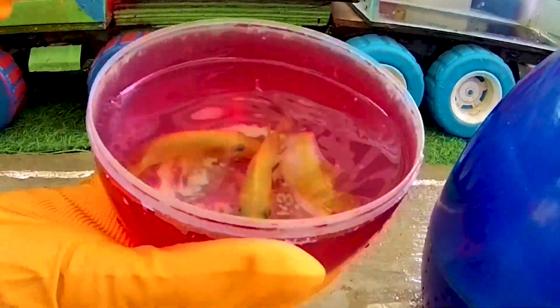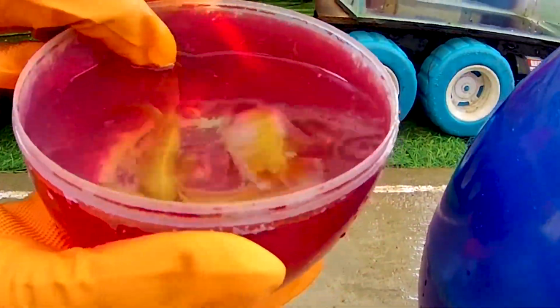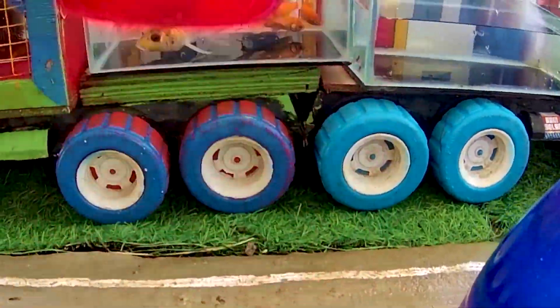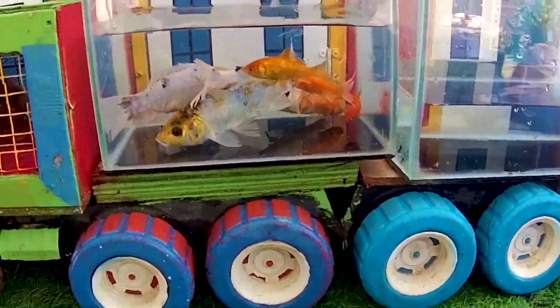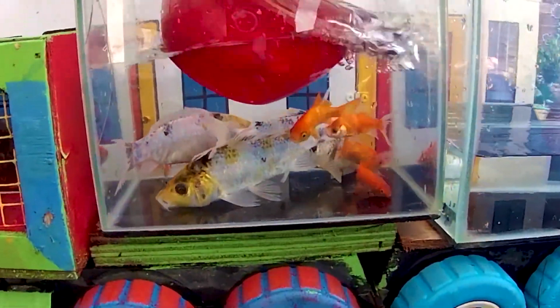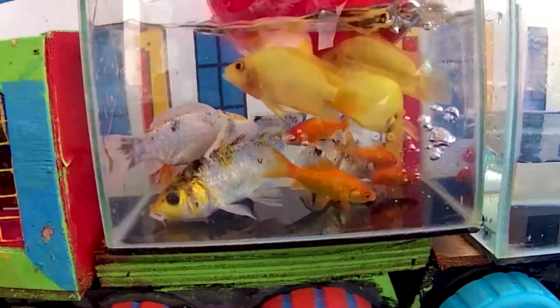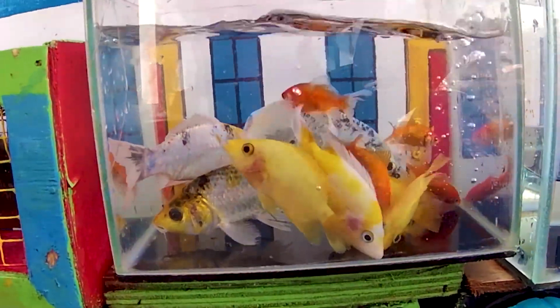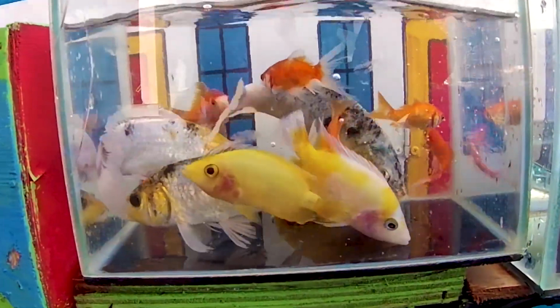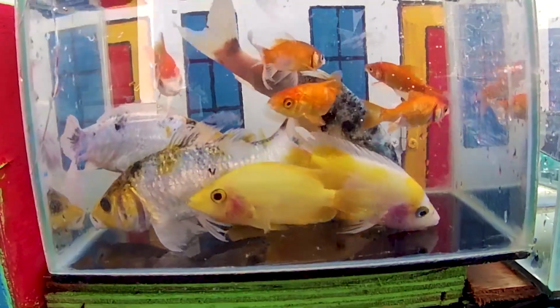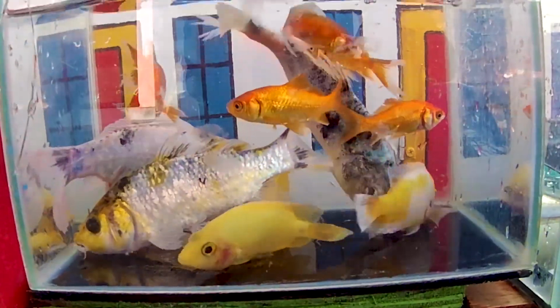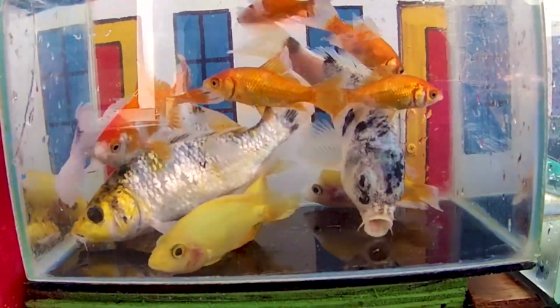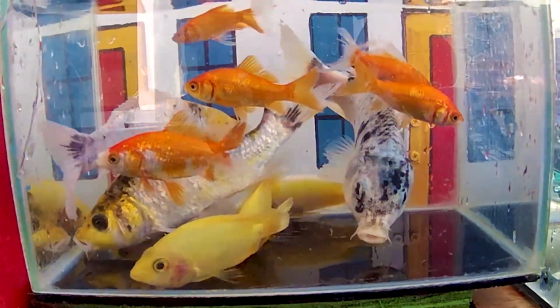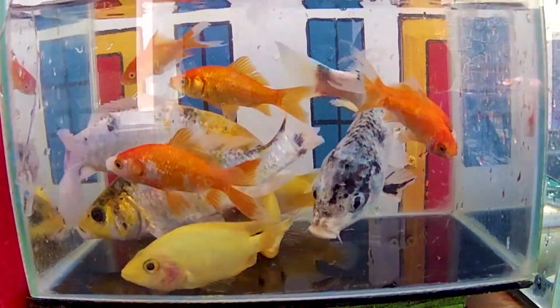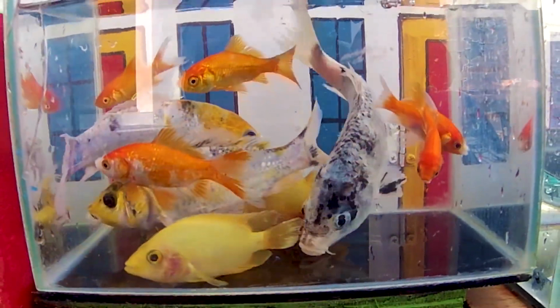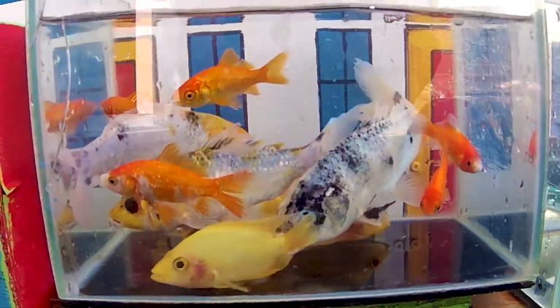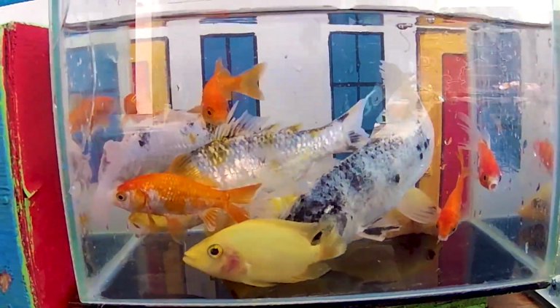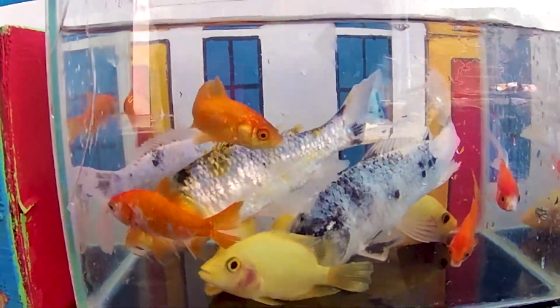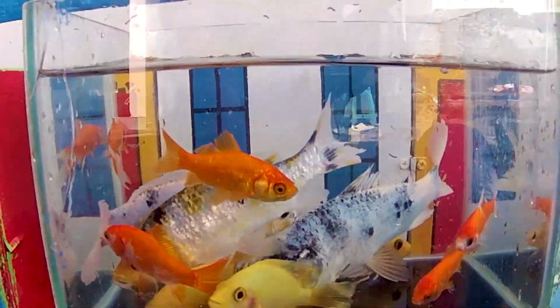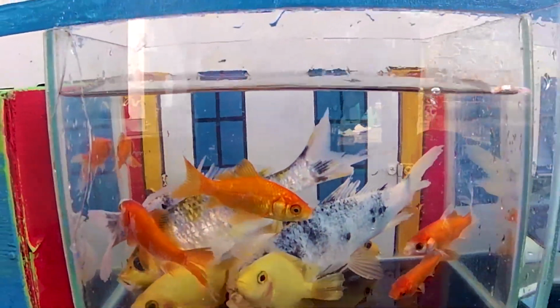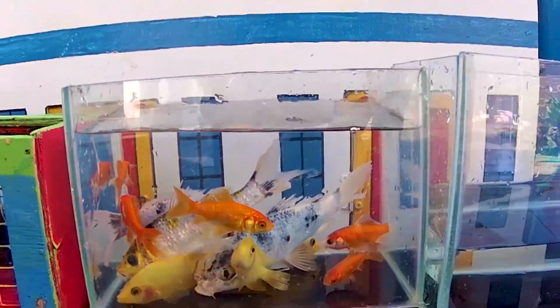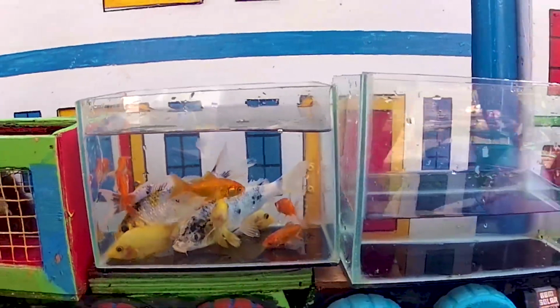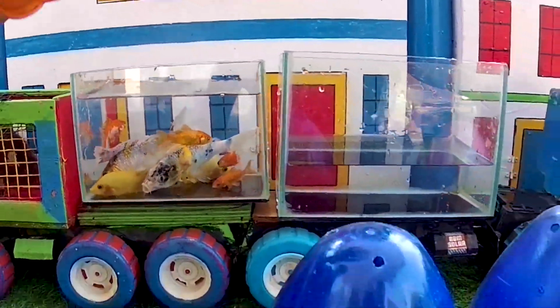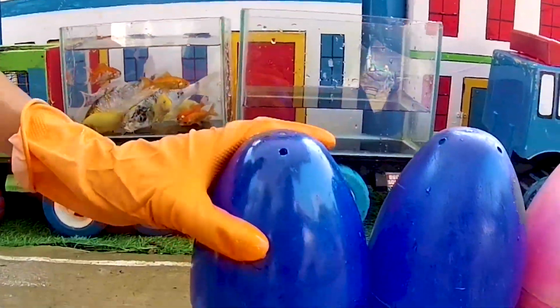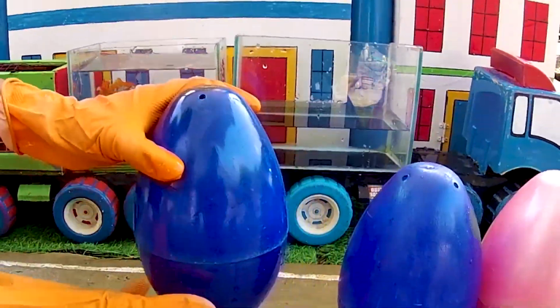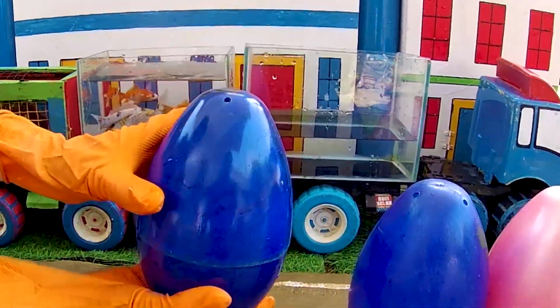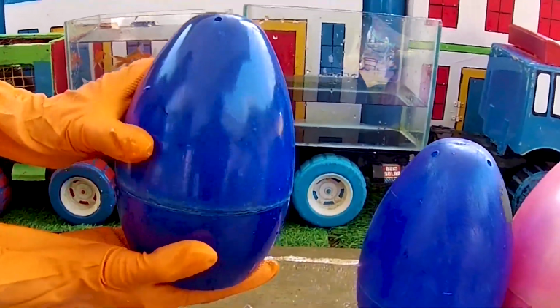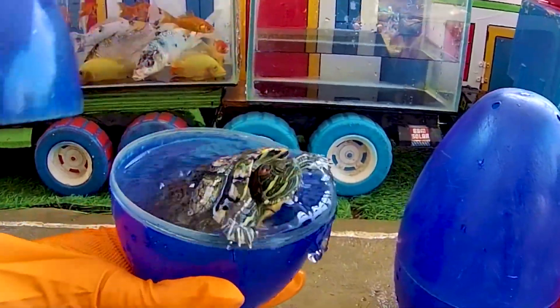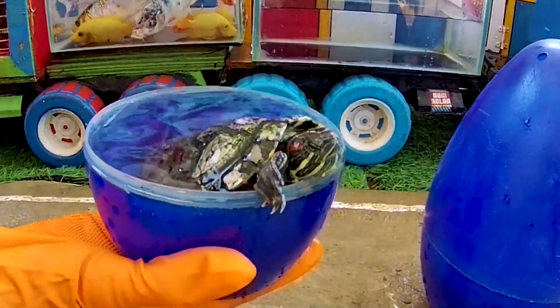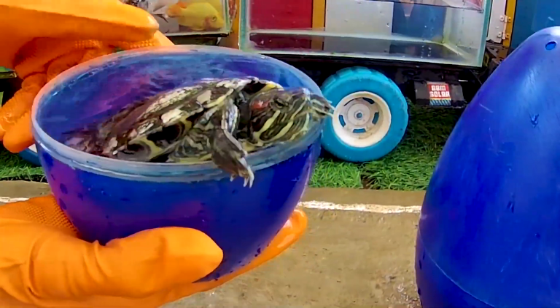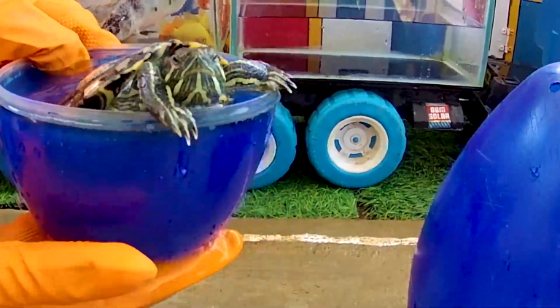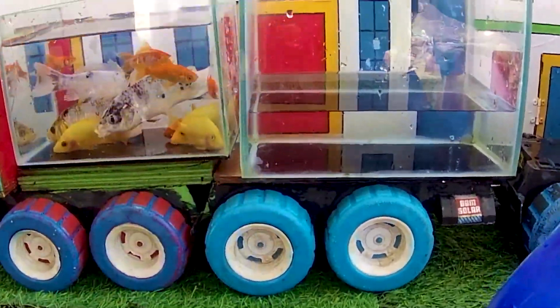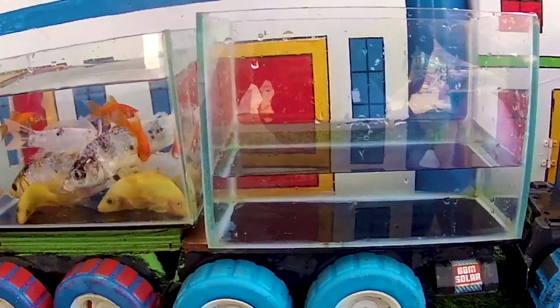Look at this. It is a red devil fish. Yes! Look at this. It is a turtle.